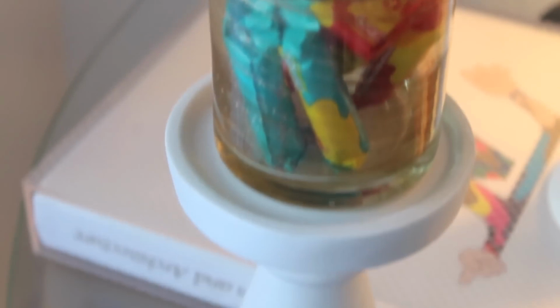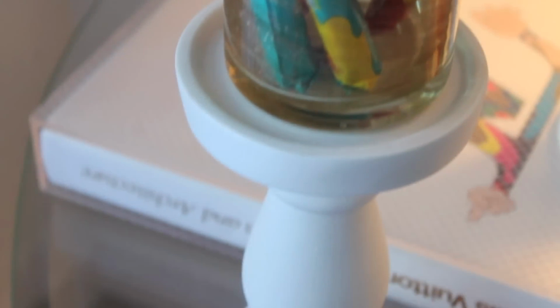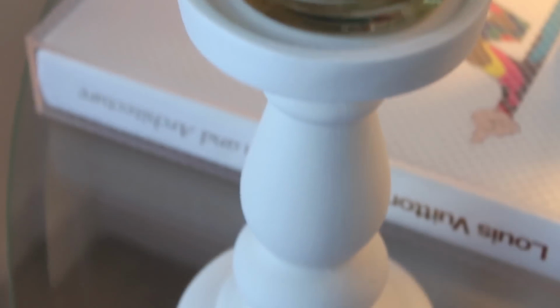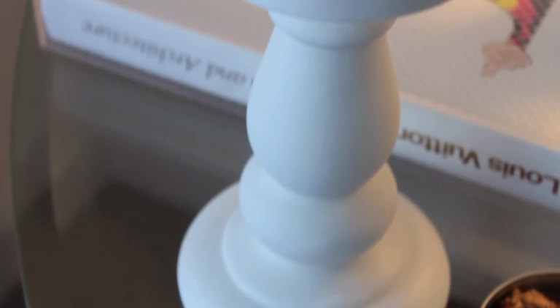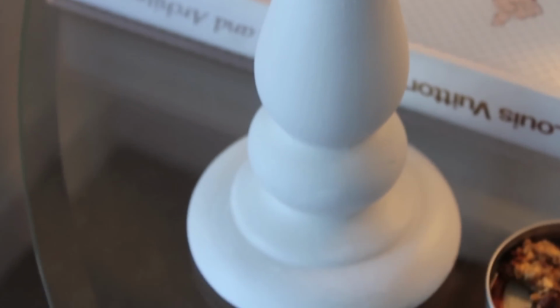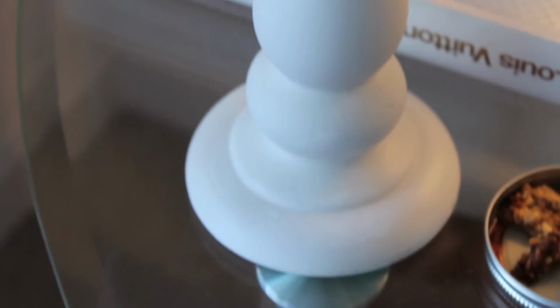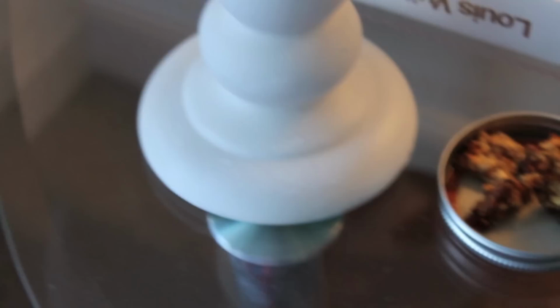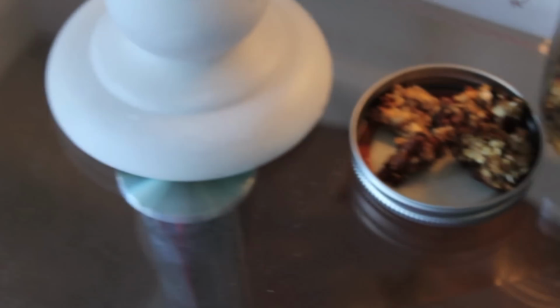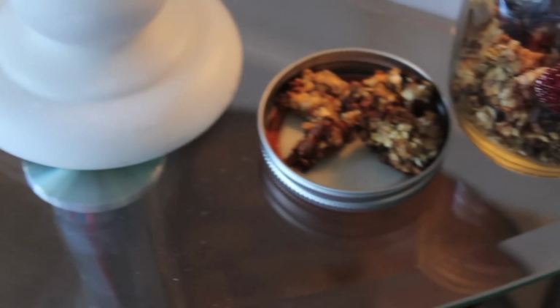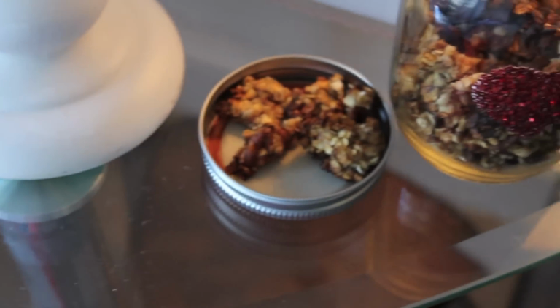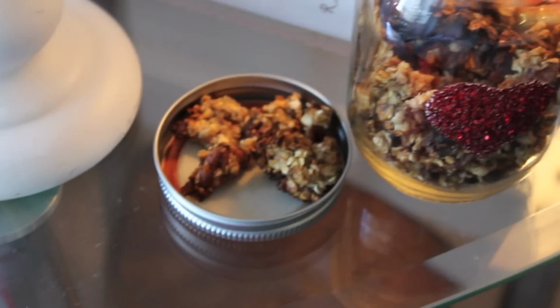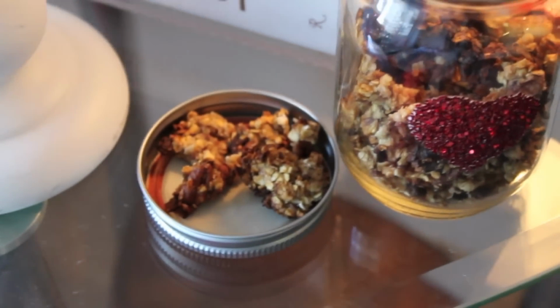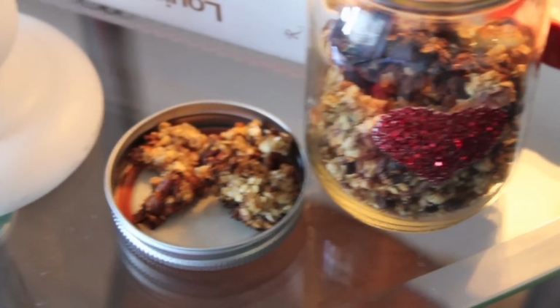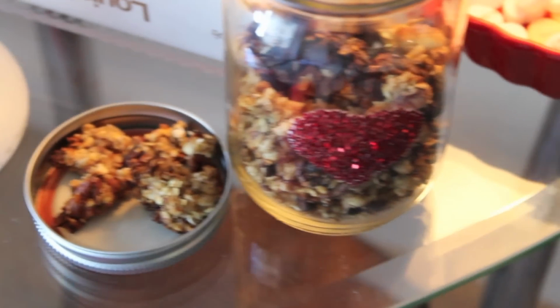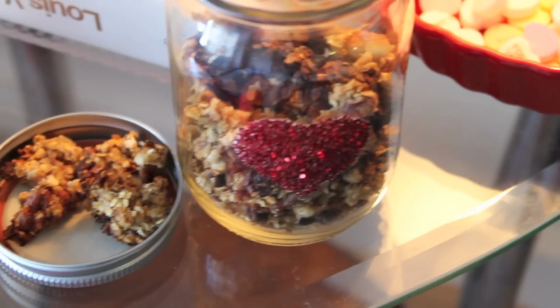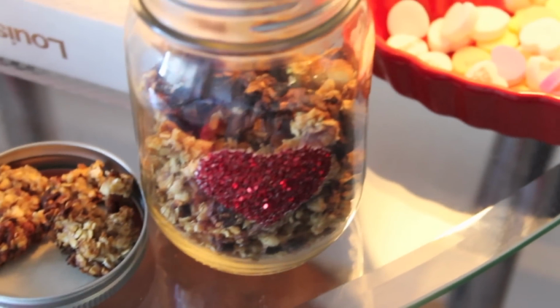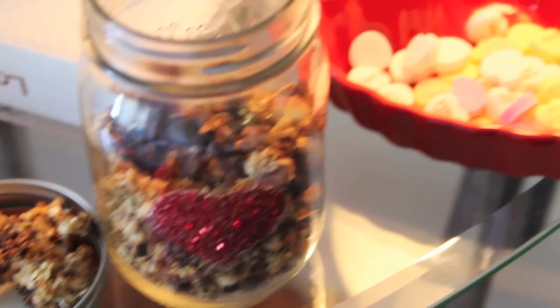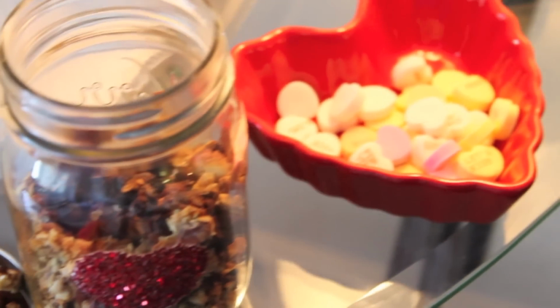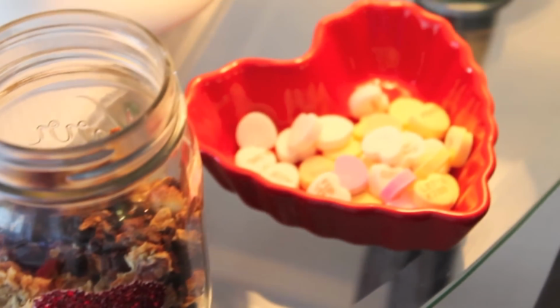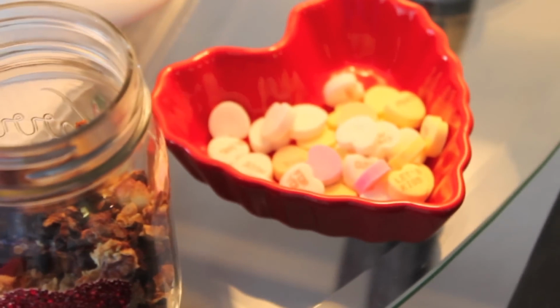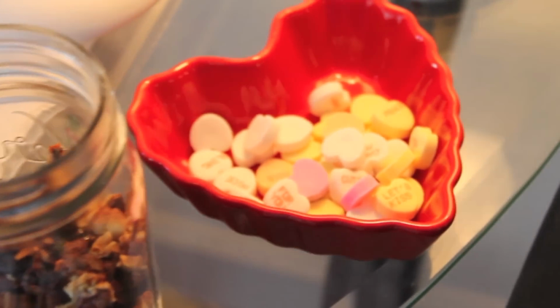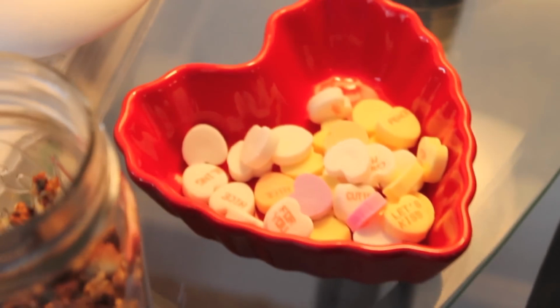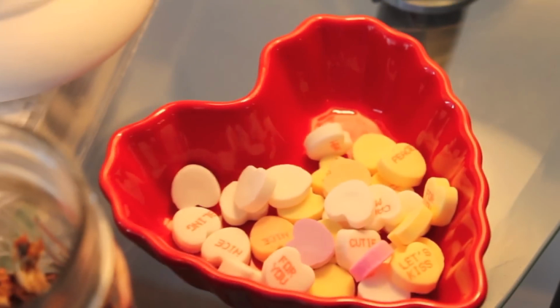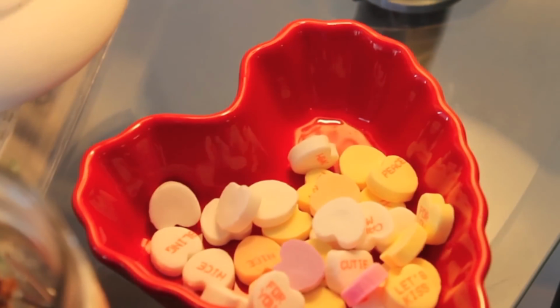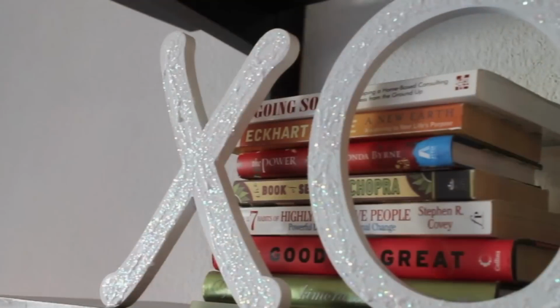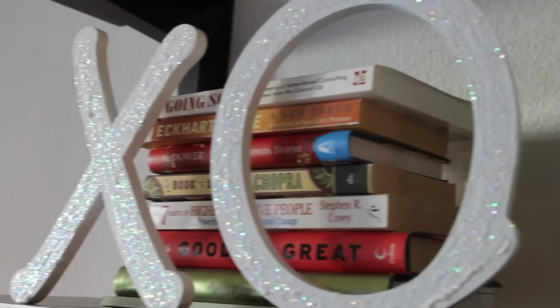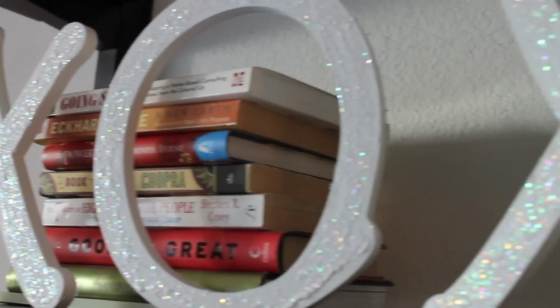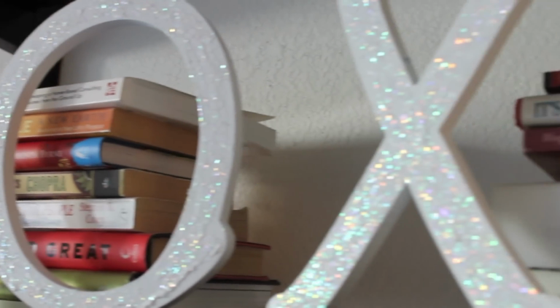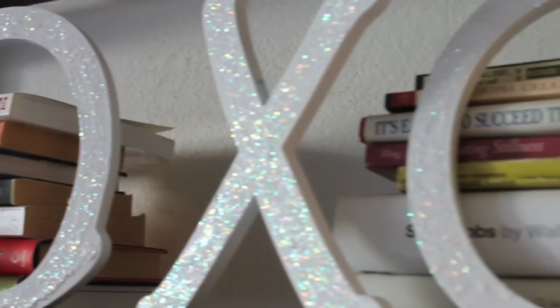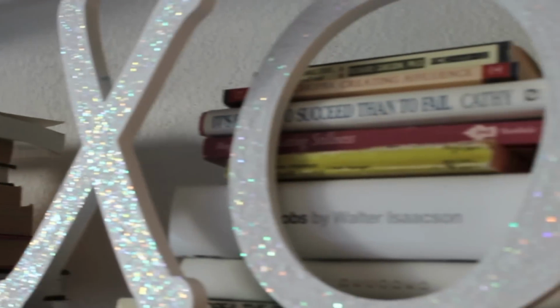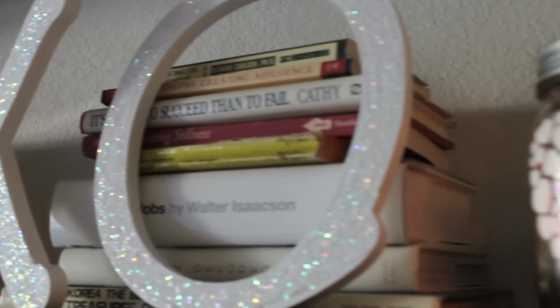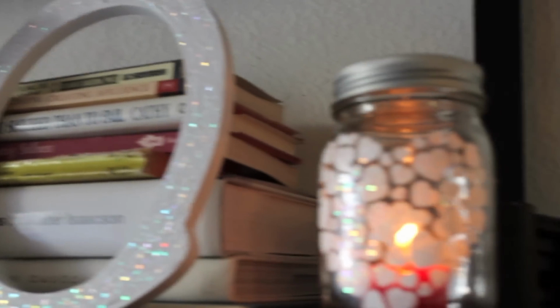So that's it, guys — those are my DIY Valentine's Day decor ideas. Let me know in the comments below or tweet me and Instagram me if you decide to try any of these DIYs out. Also make sure that you like and subscribe.